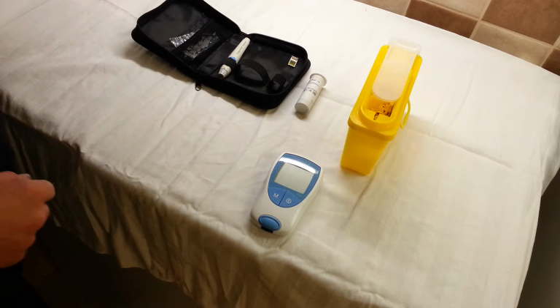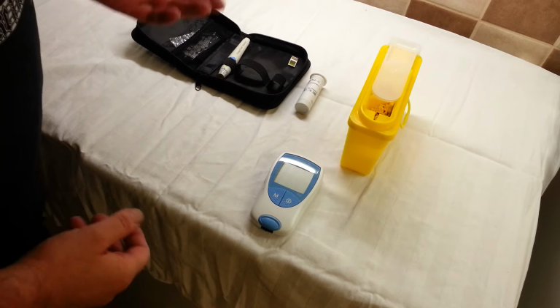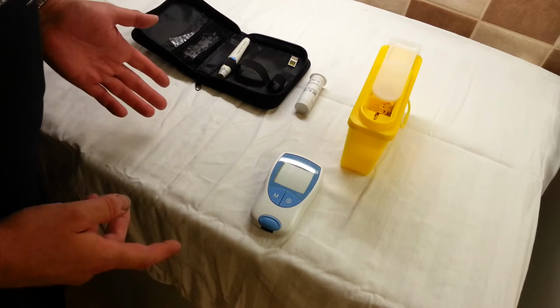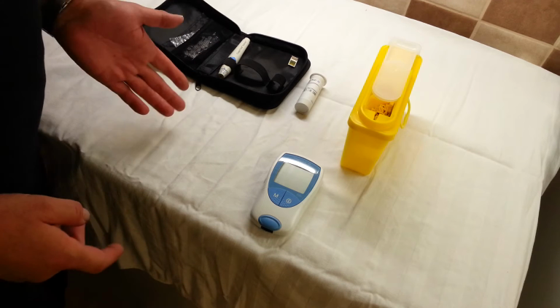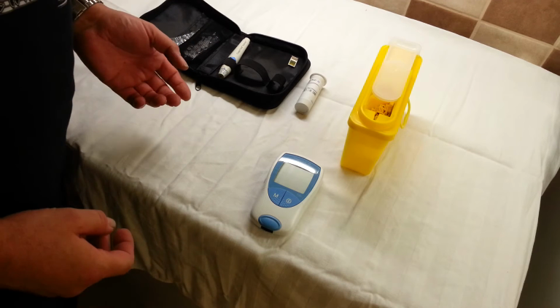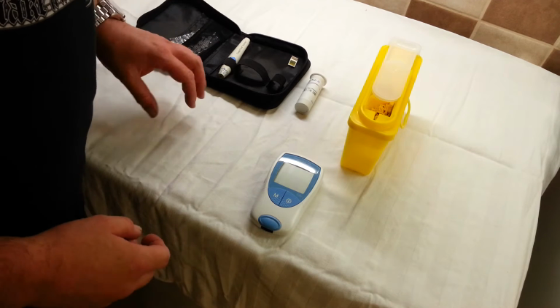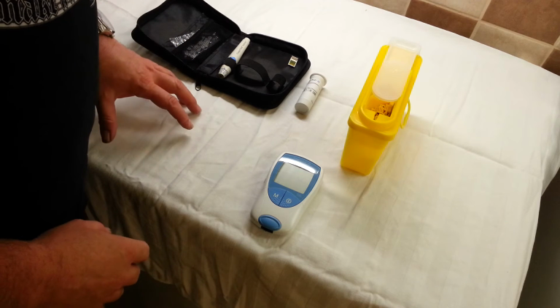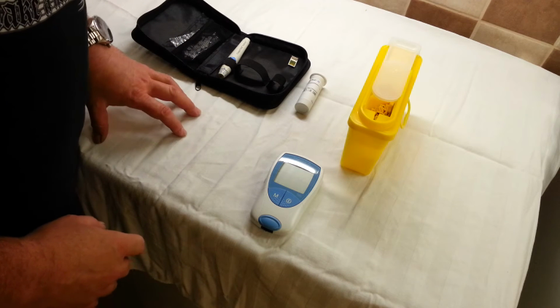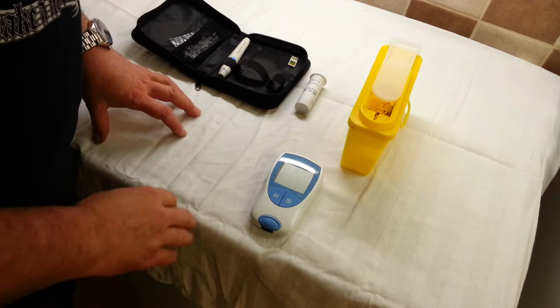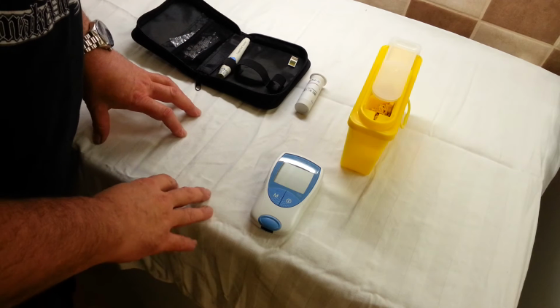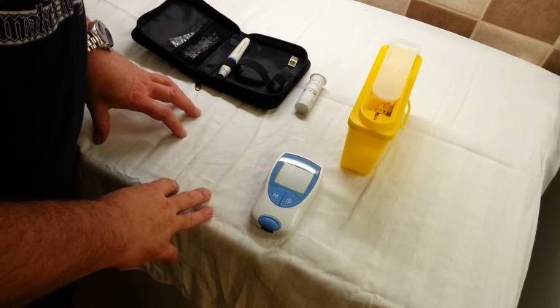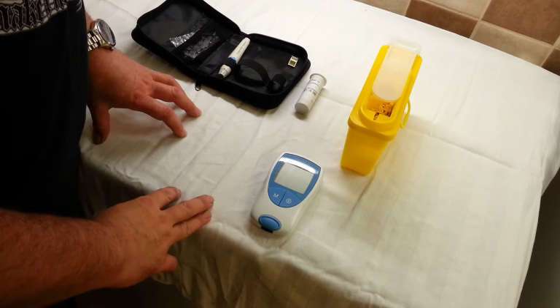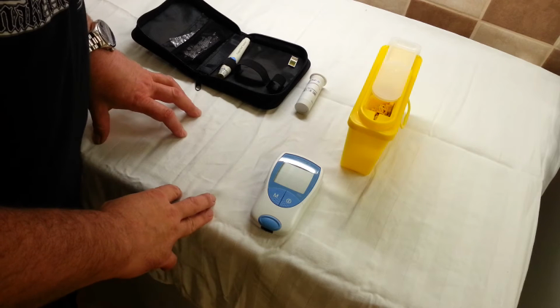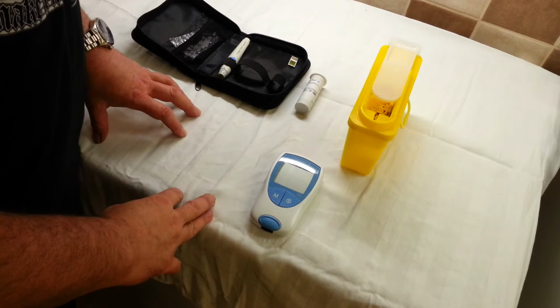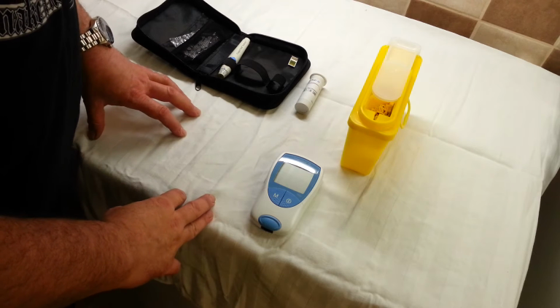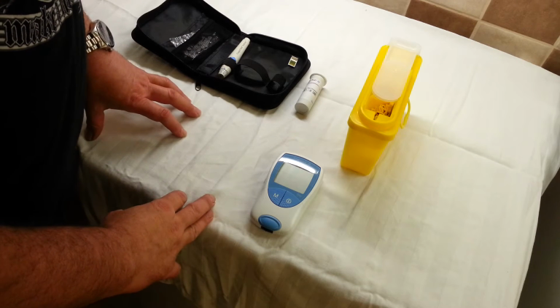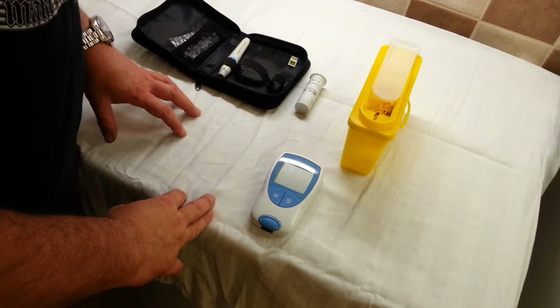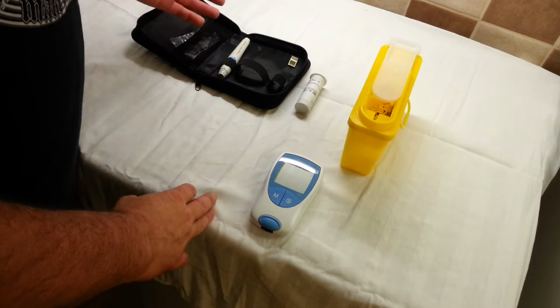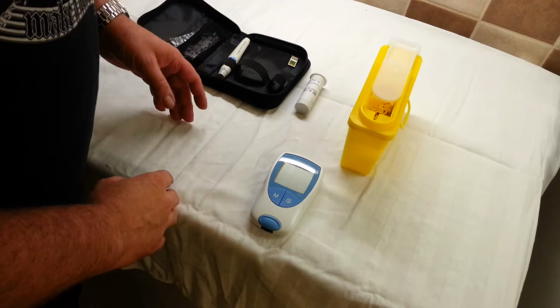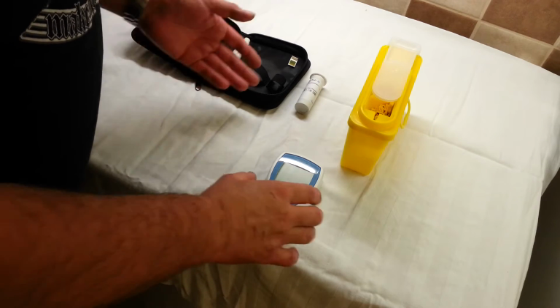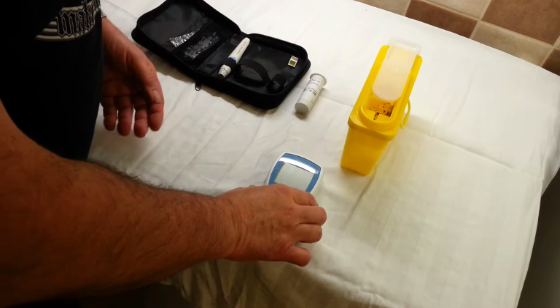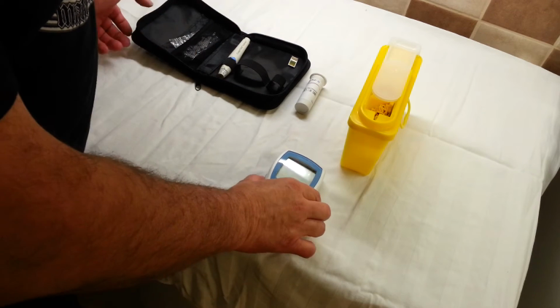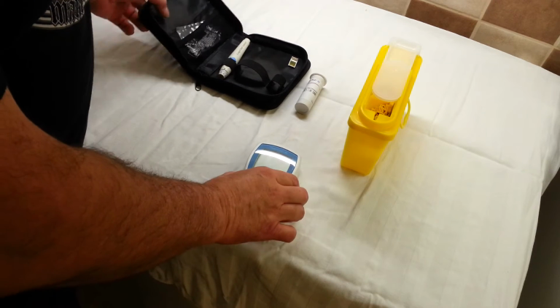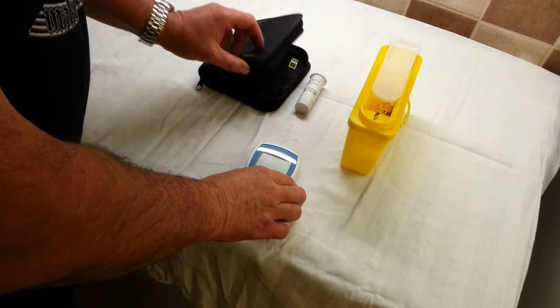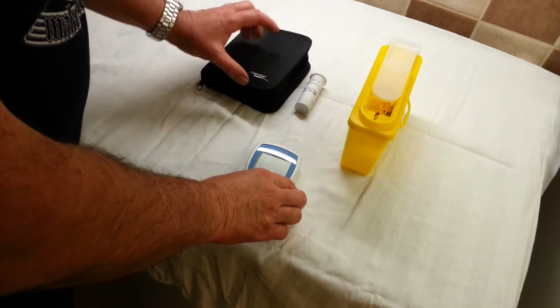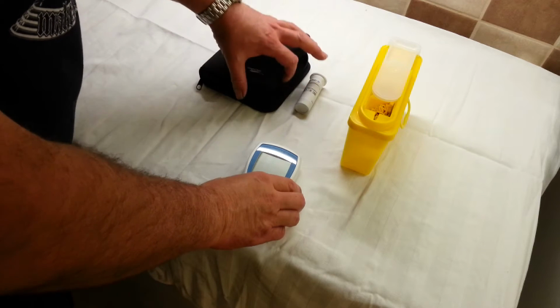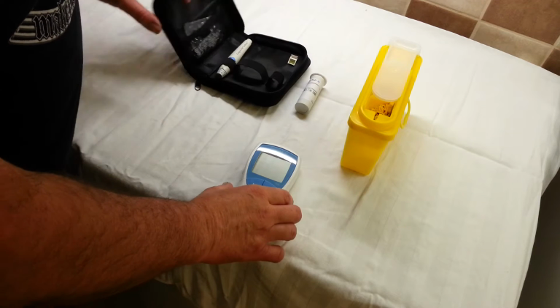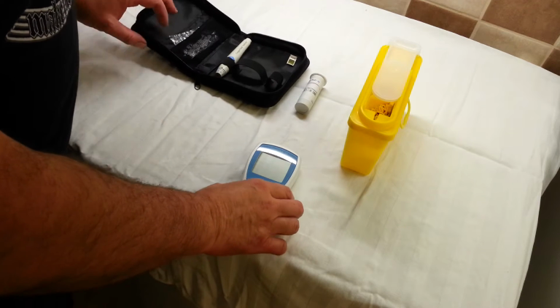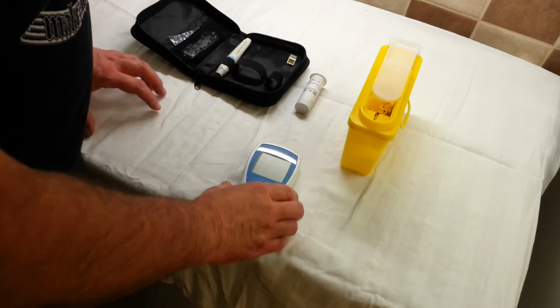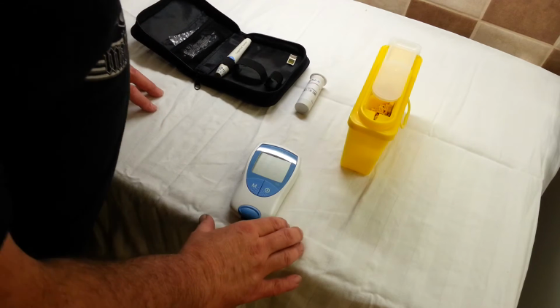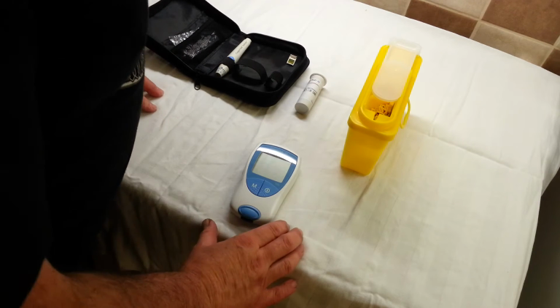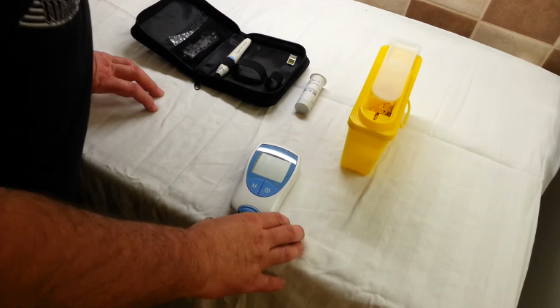As promised, I'm just doing a short video about how I do my home warfarin testing. Basically this is the kit, which in my case is a Roche Coaguchek XS.